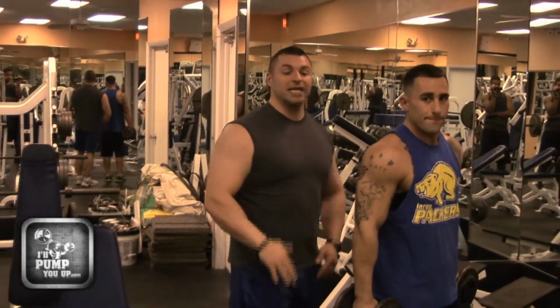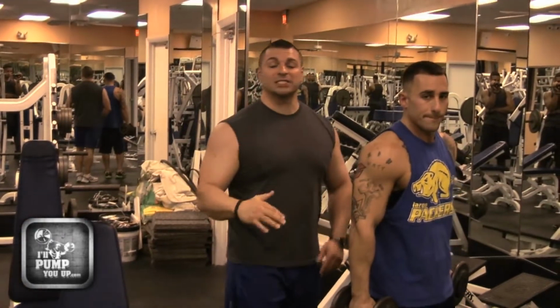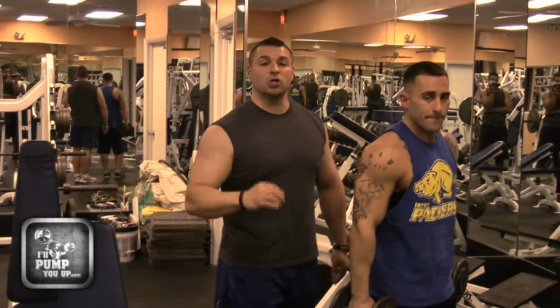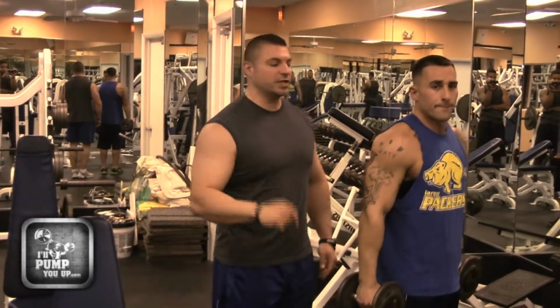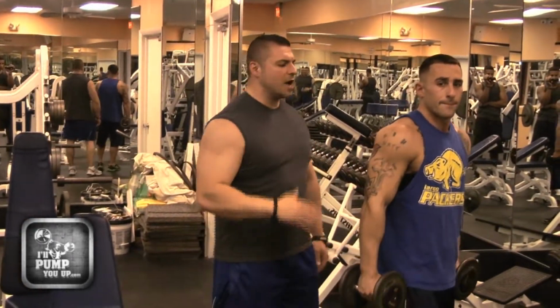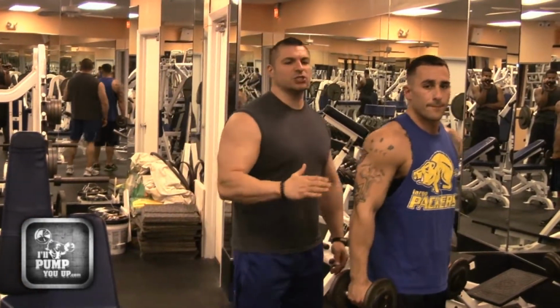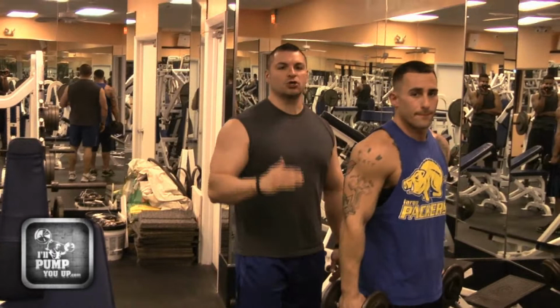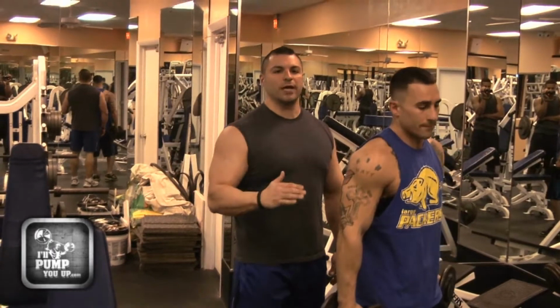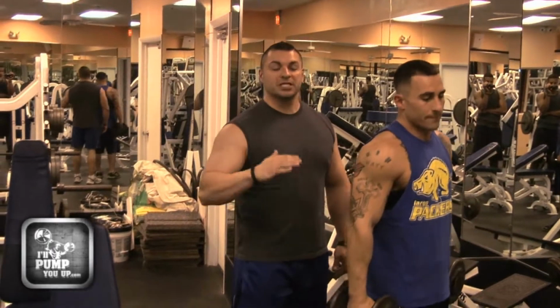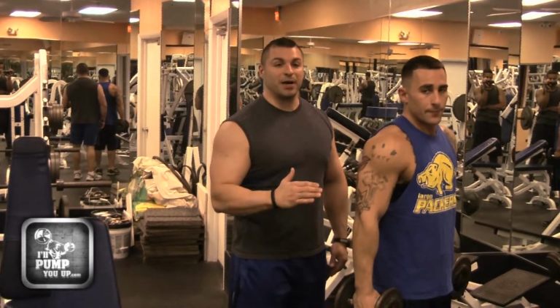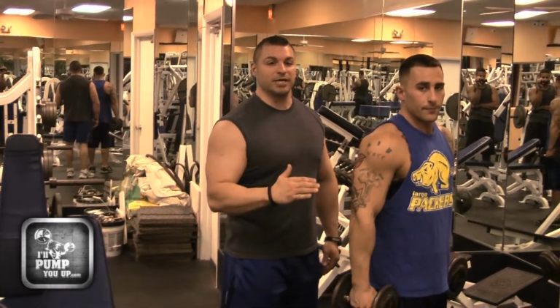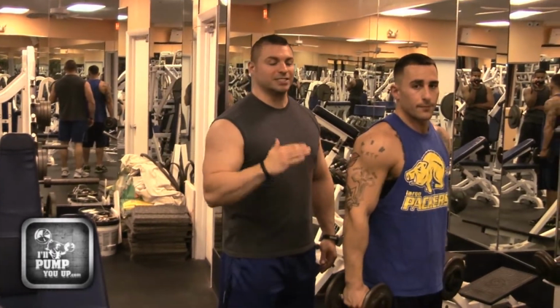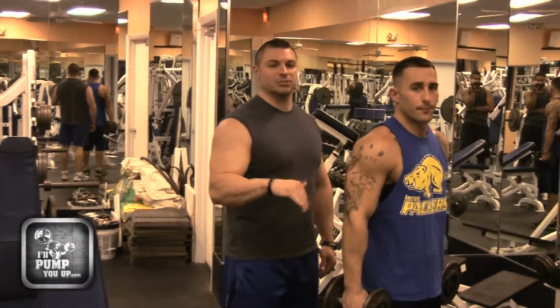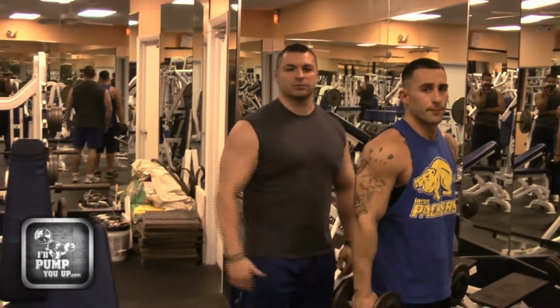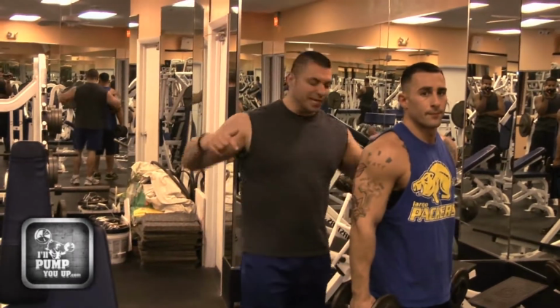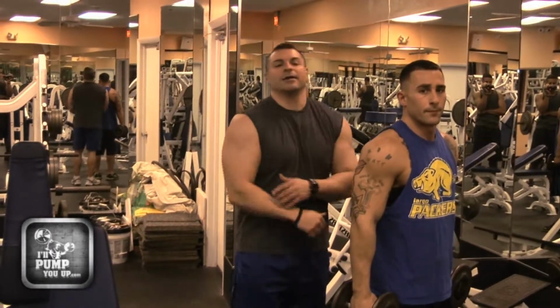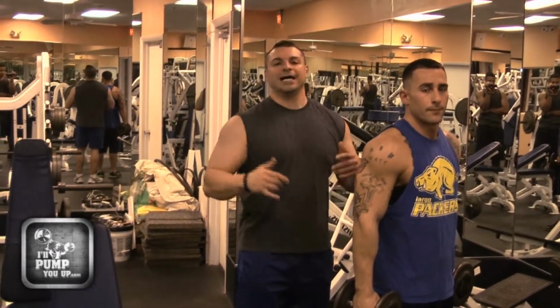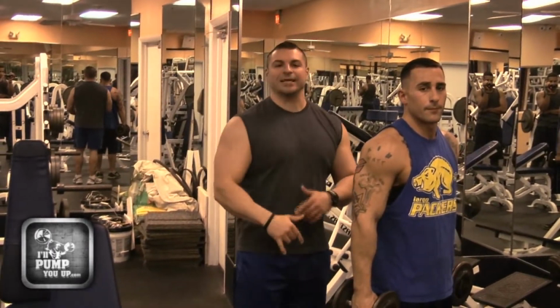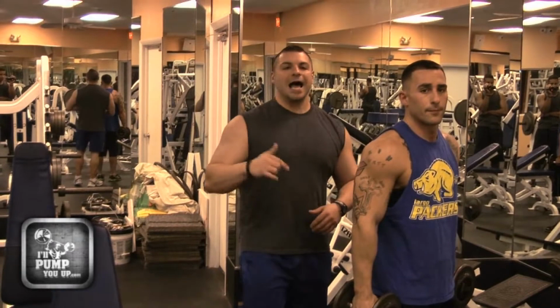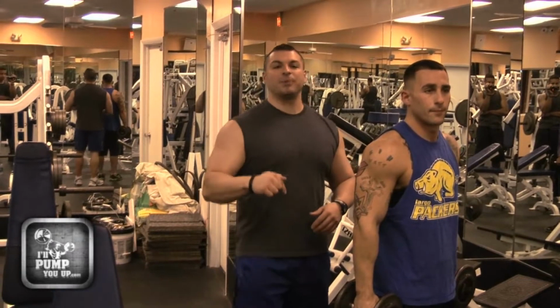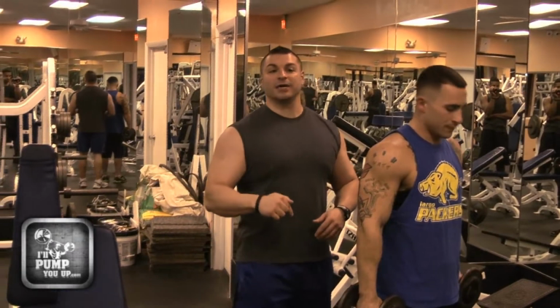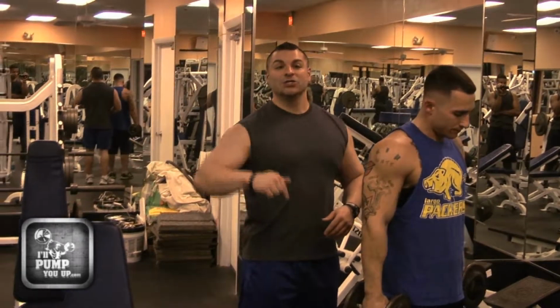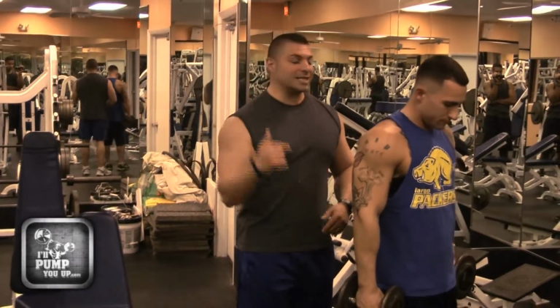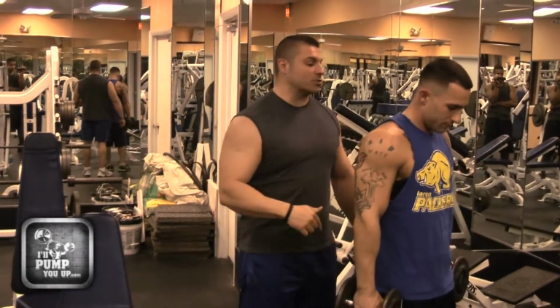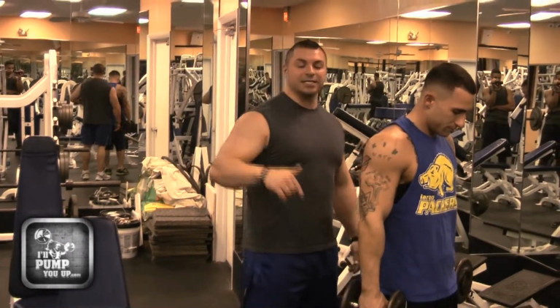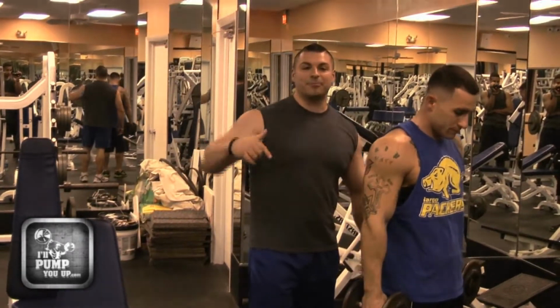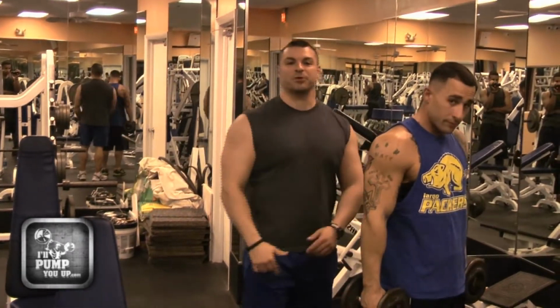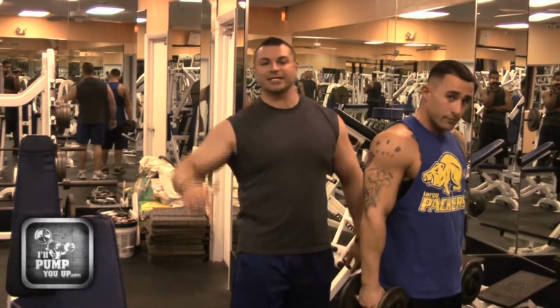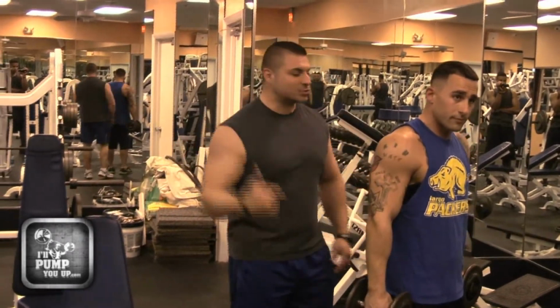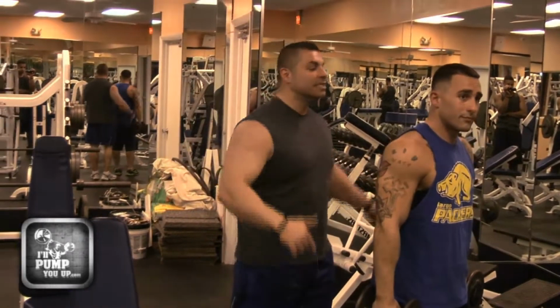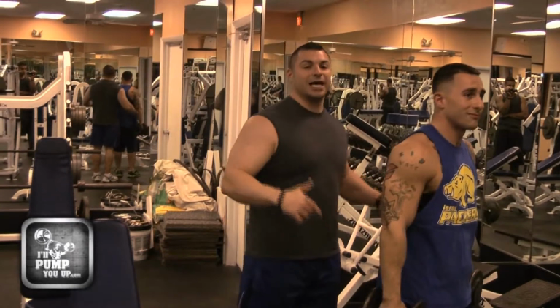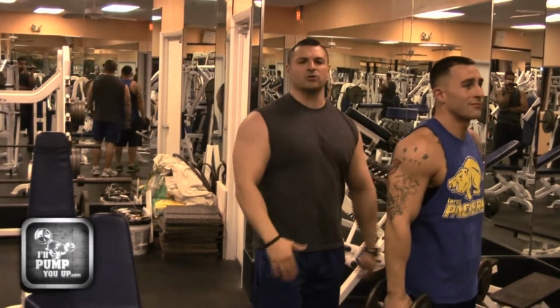Now today's a real simple, quick video. I want to teach you the correct way to spot somebody doing side laterals. That's right — how to spot somebody doing side laterals. I did not say bench press, I didn't say squats — side laterals.